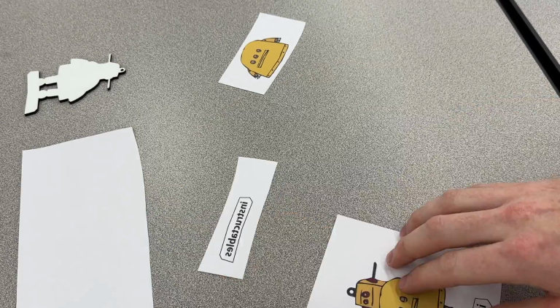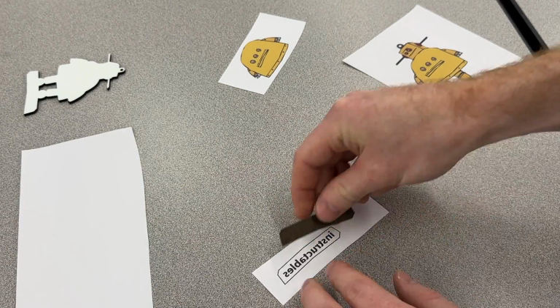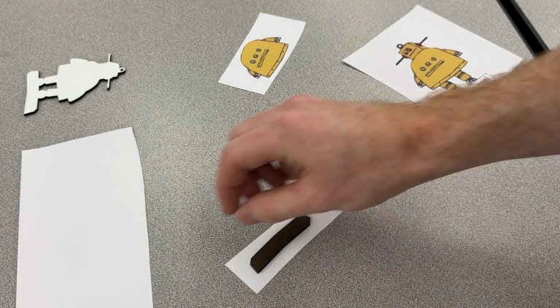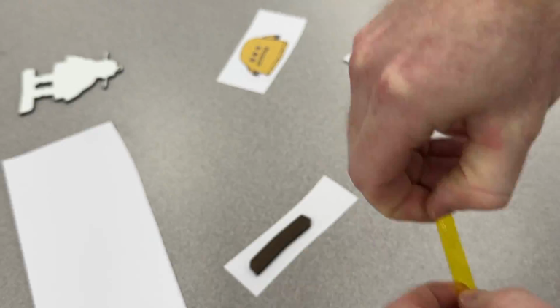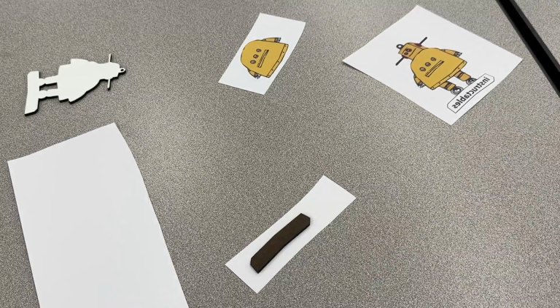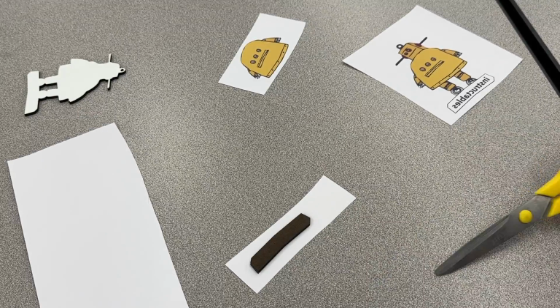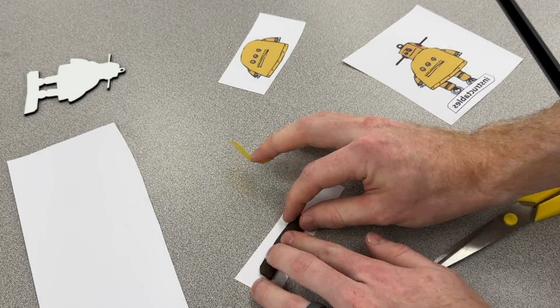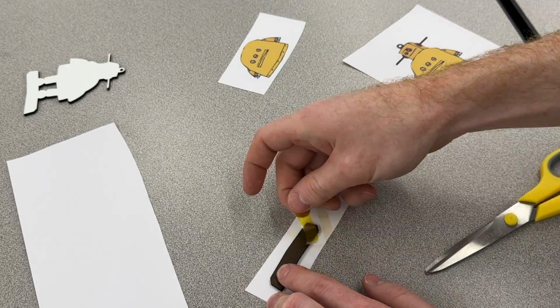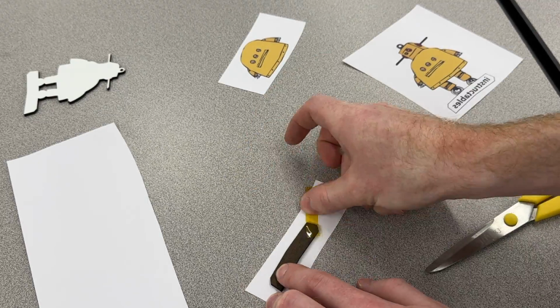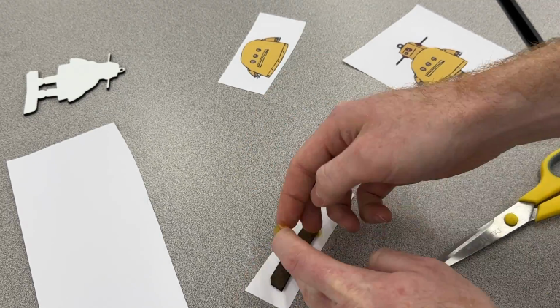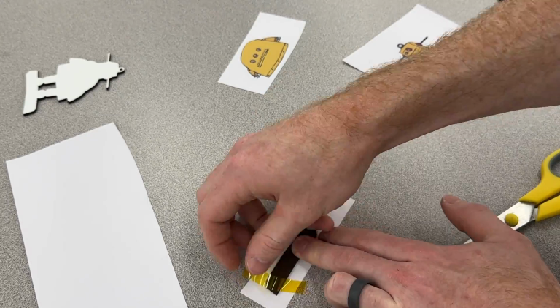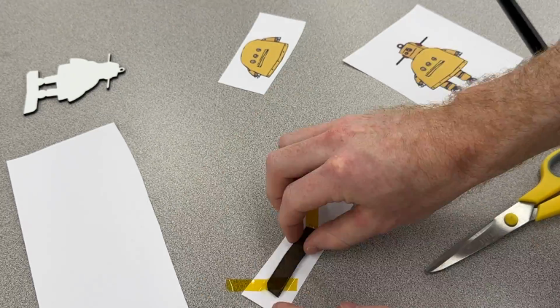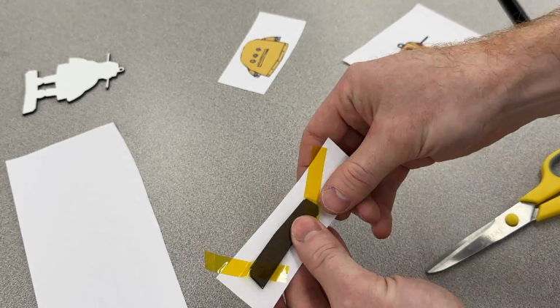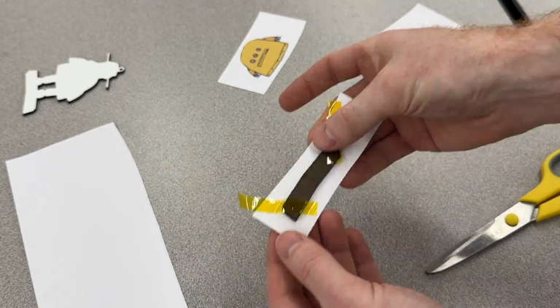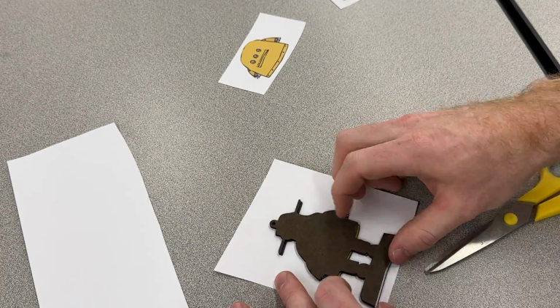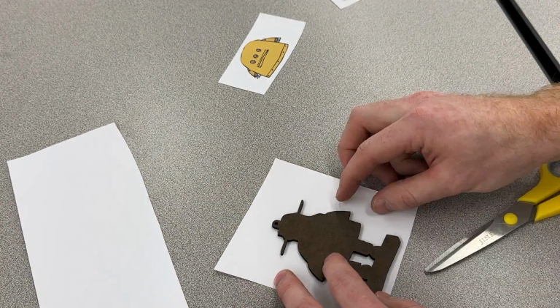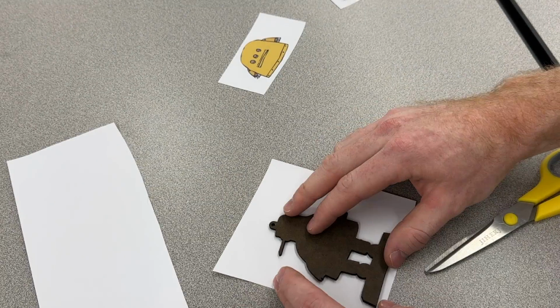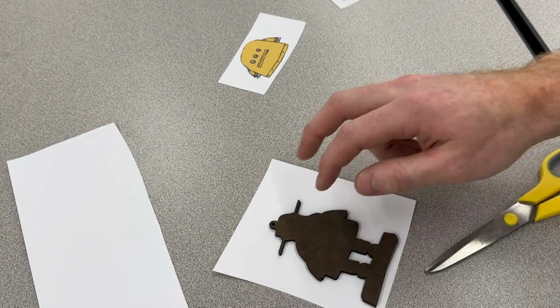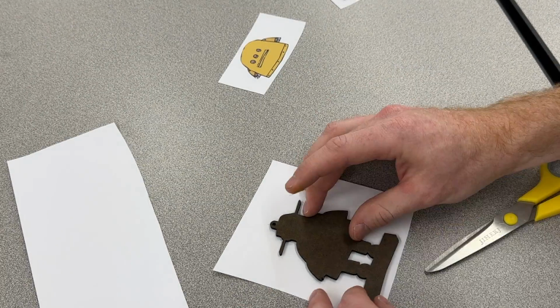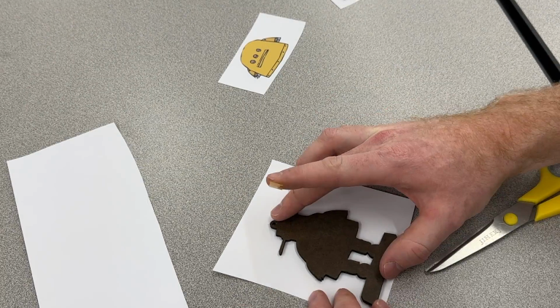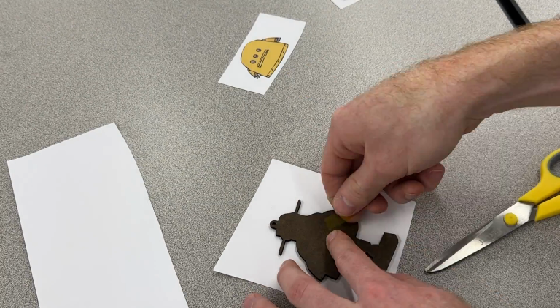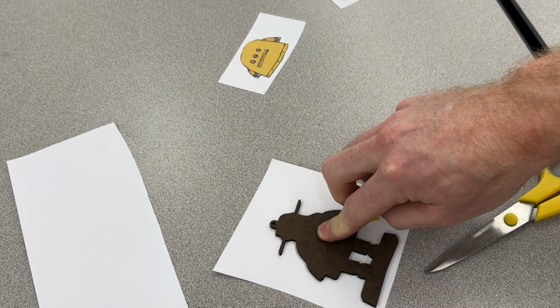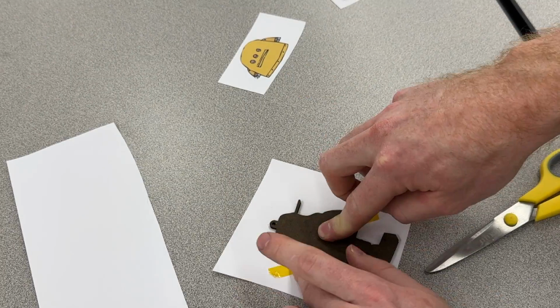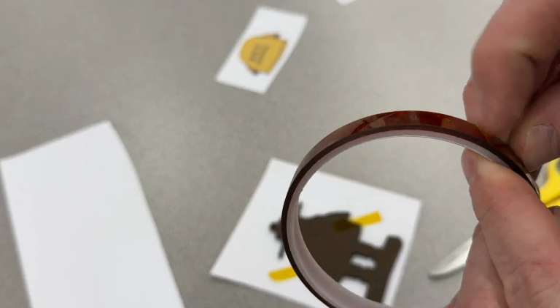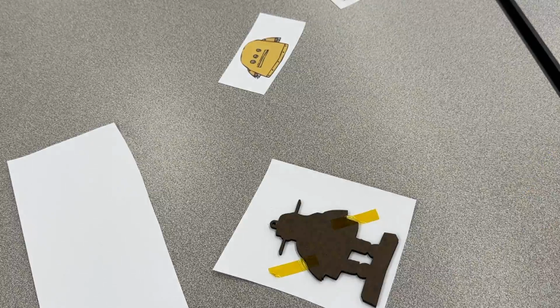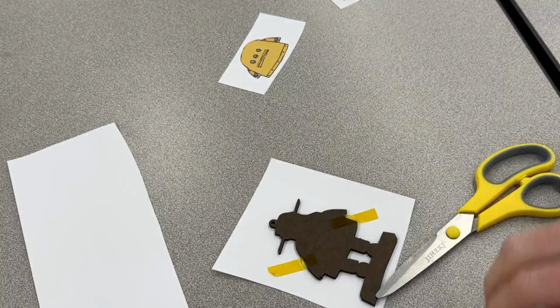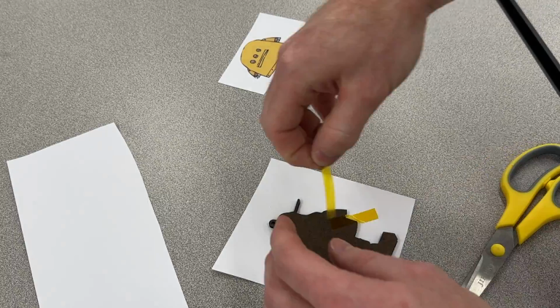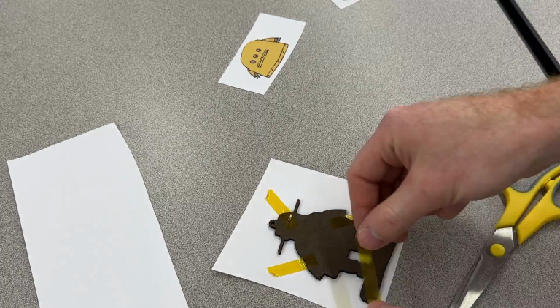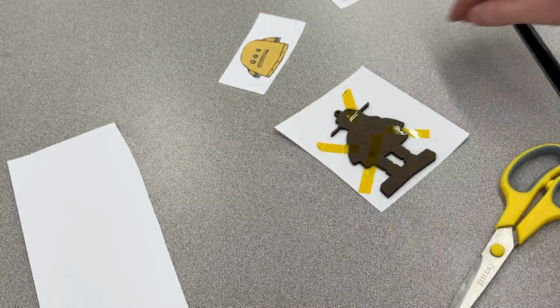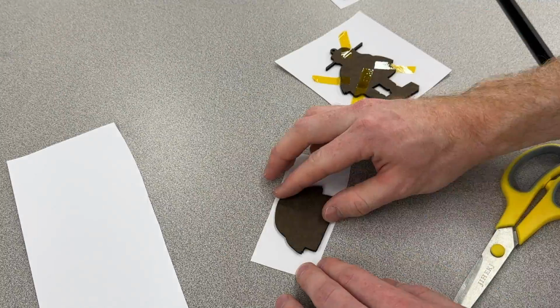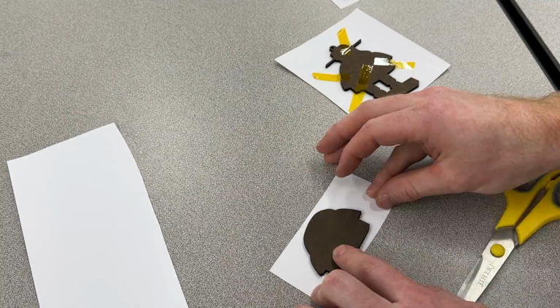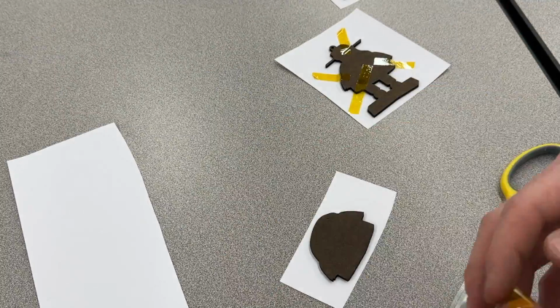I'm going to take my laser cut blanks and tape them to the dye sub print material using high temperature tape. You really want to make sure this is secured, because if it slides during the printing process you're going to get a misprint — it's not going to be aligned right and you'll be able to tell.